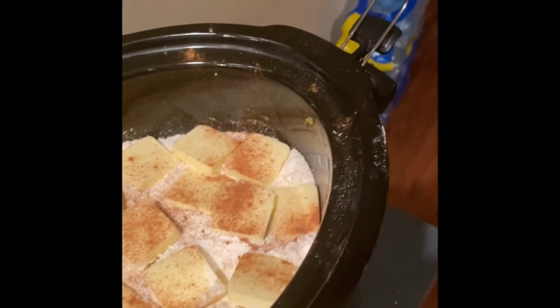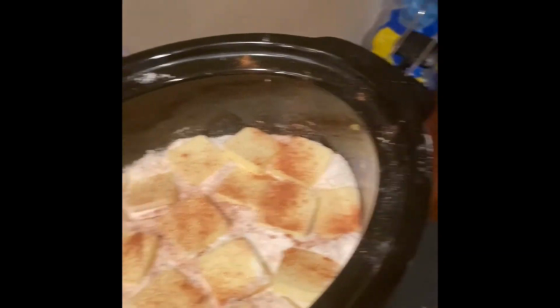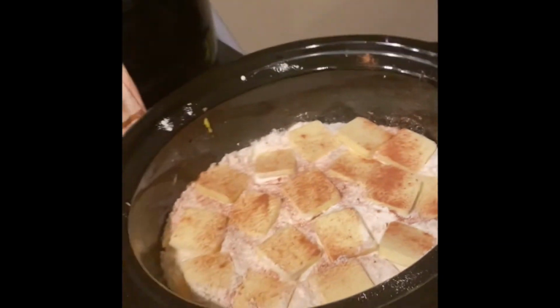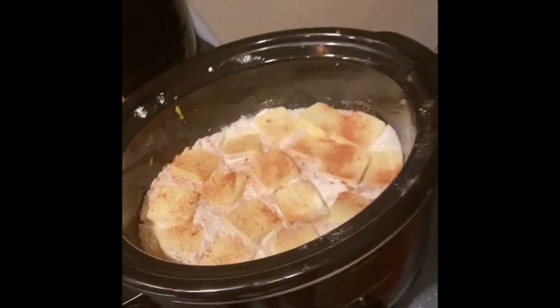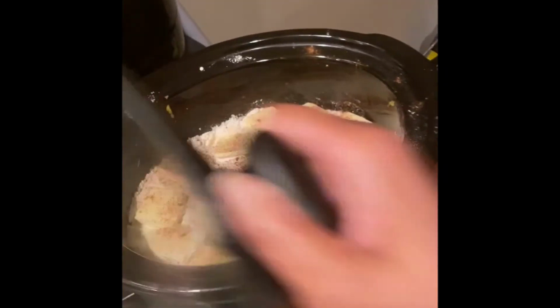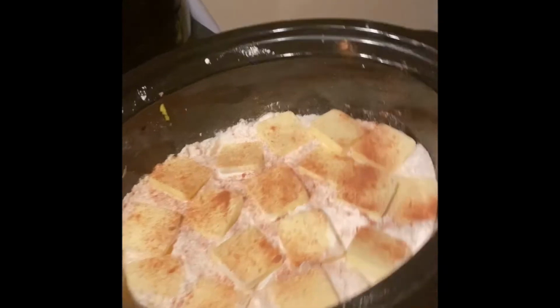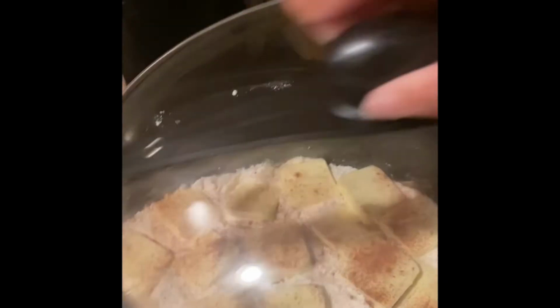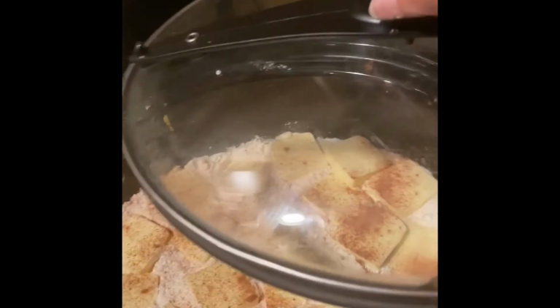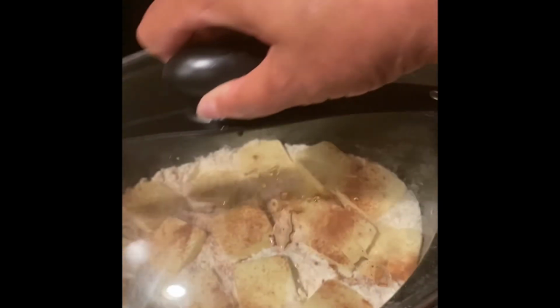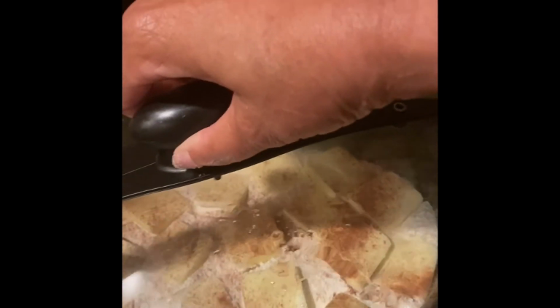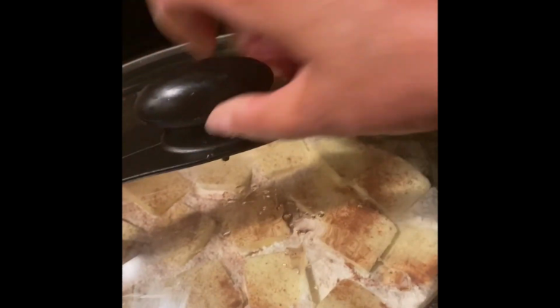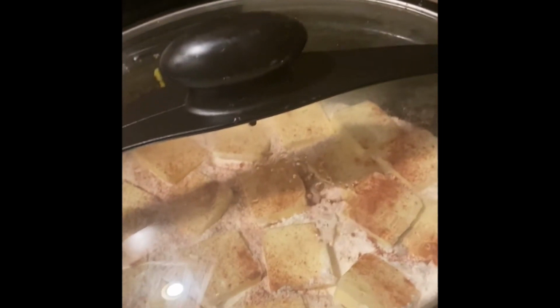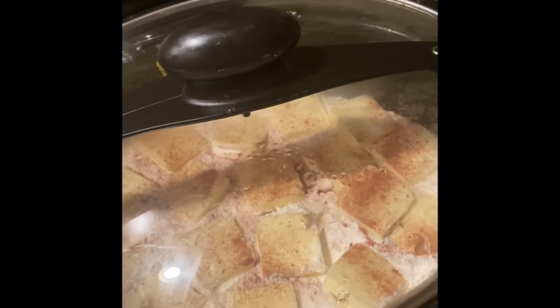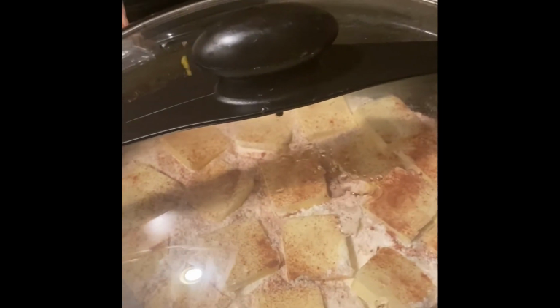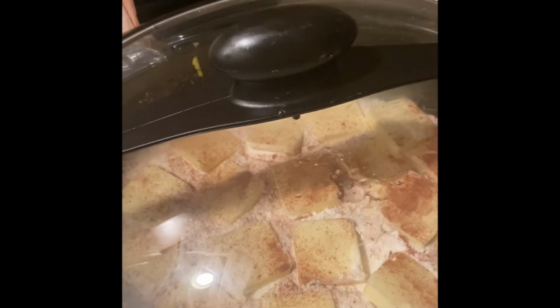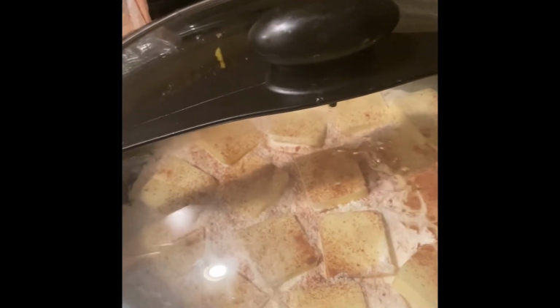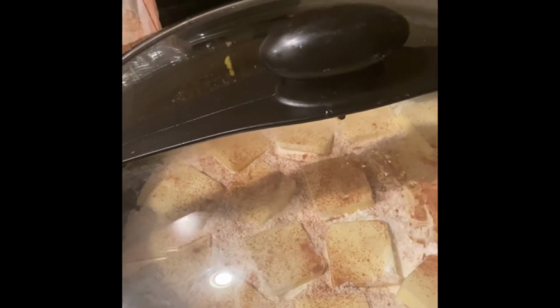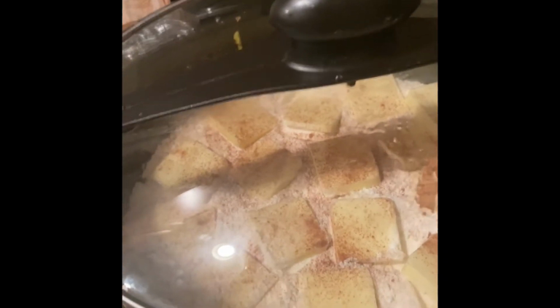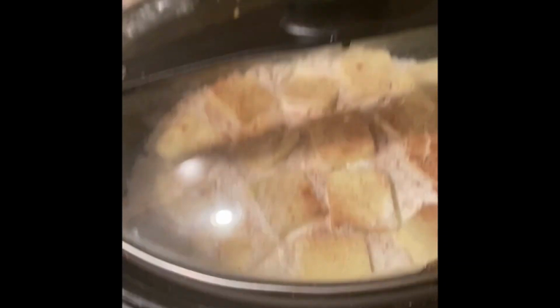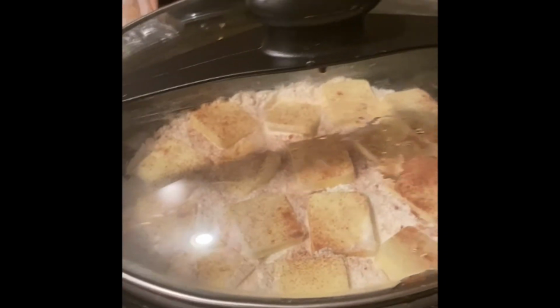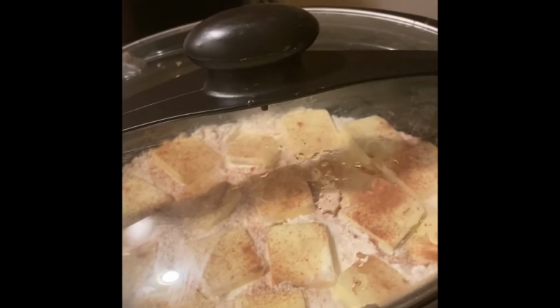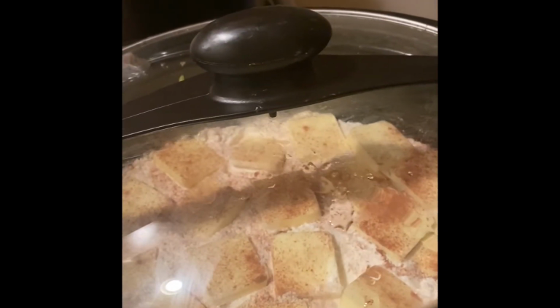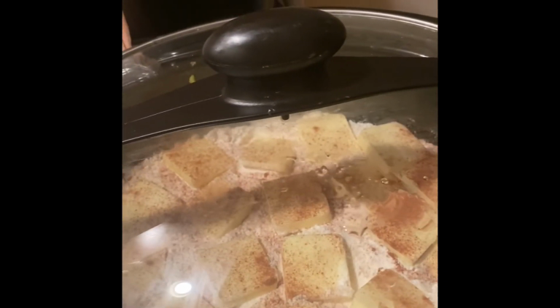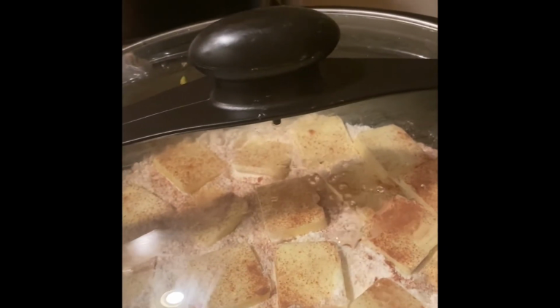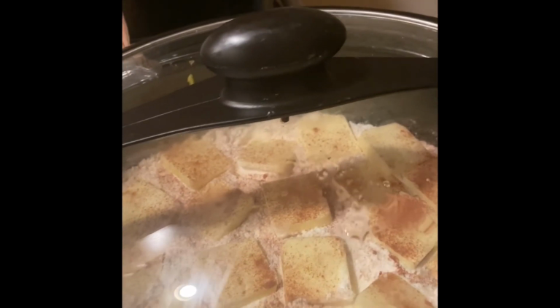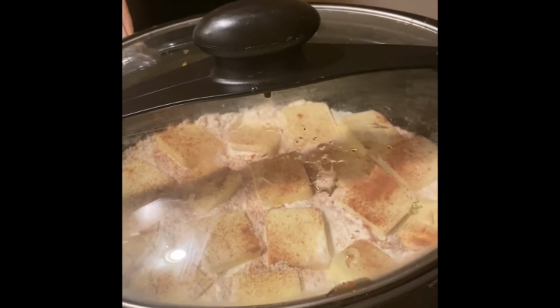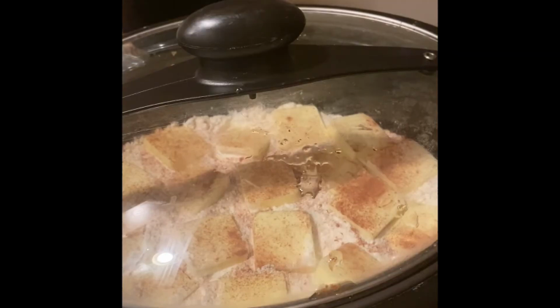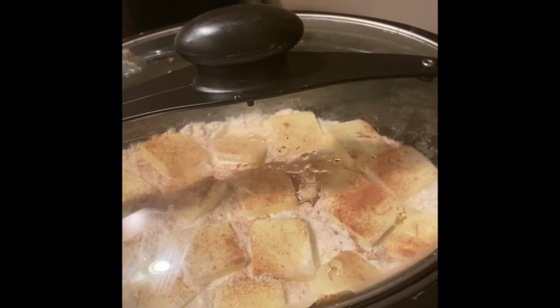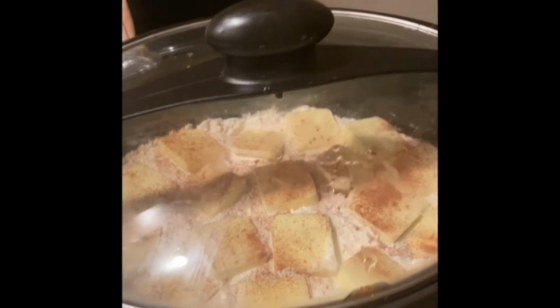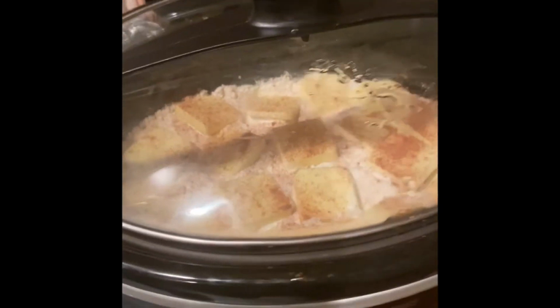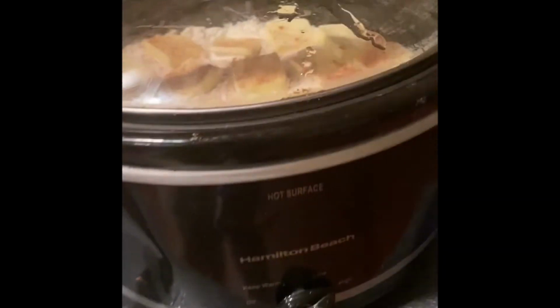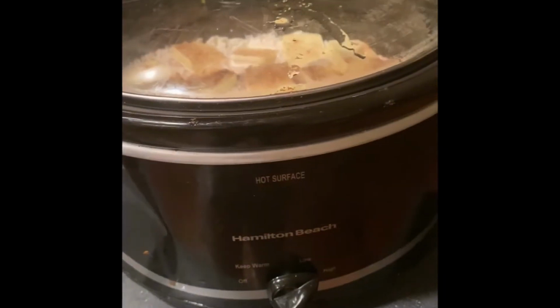Cover it up, put it on high, and I'll cook this for about two hours to two-thirty. After it cooks, I'll be ready to eat — and it is good! I'll be back in a second, you guys.